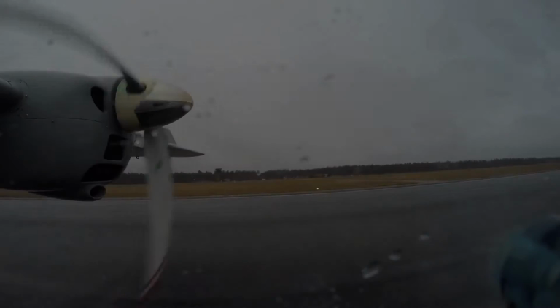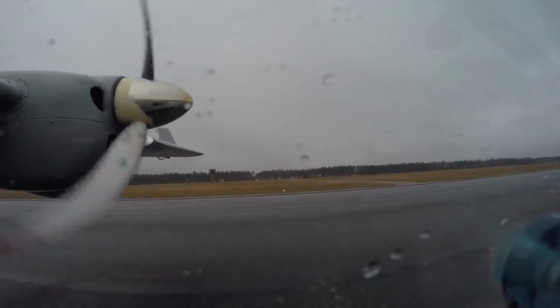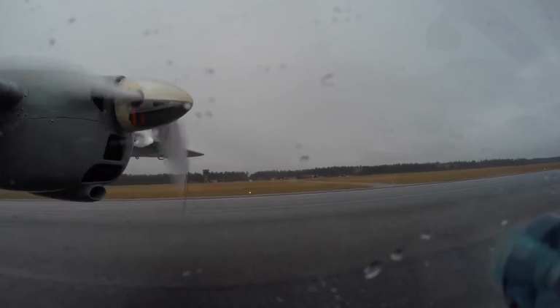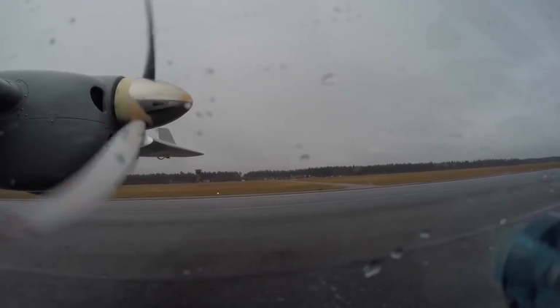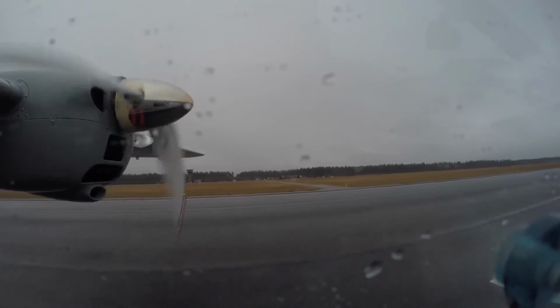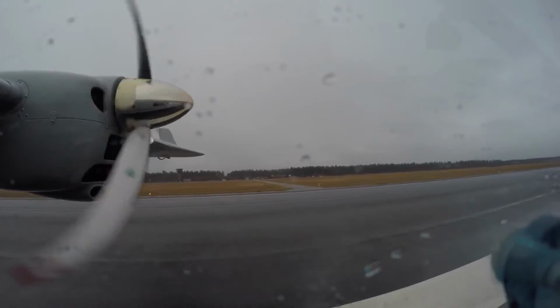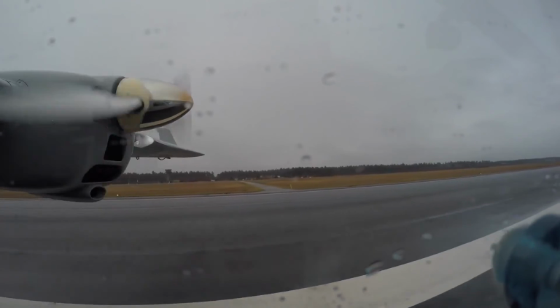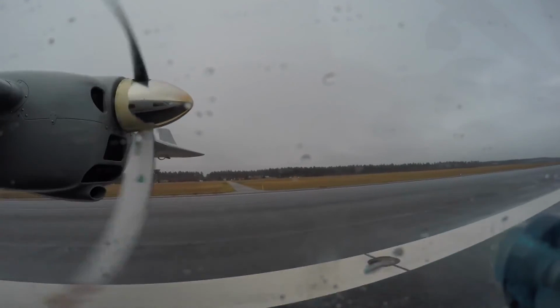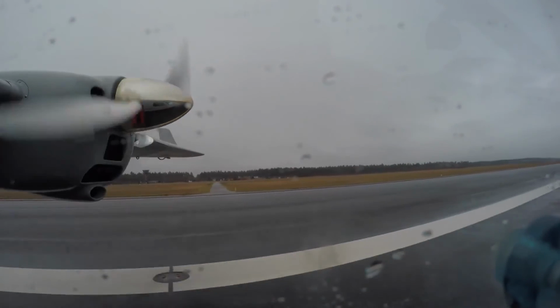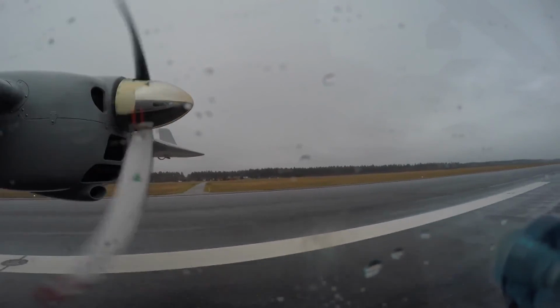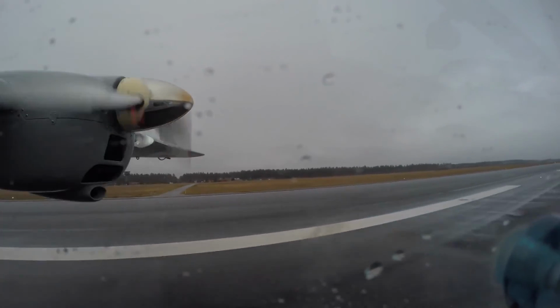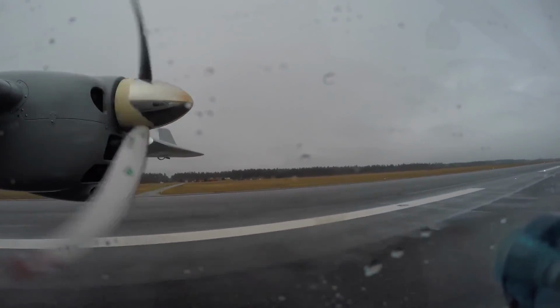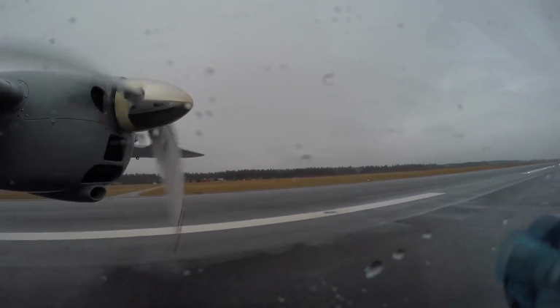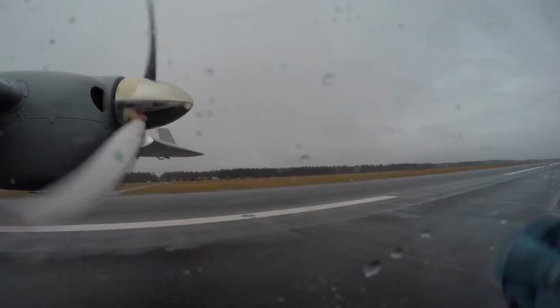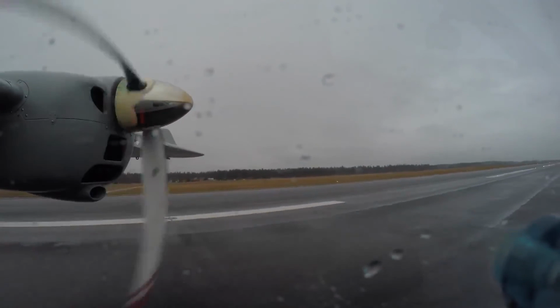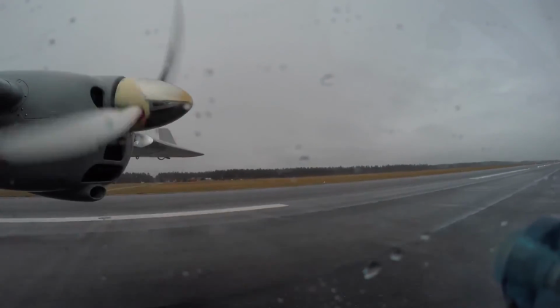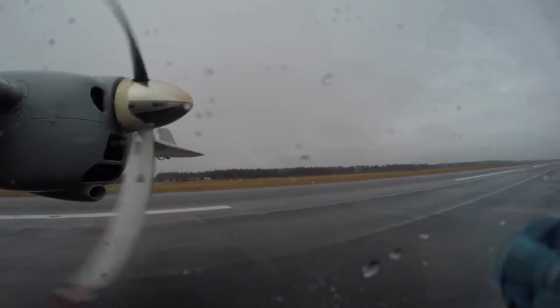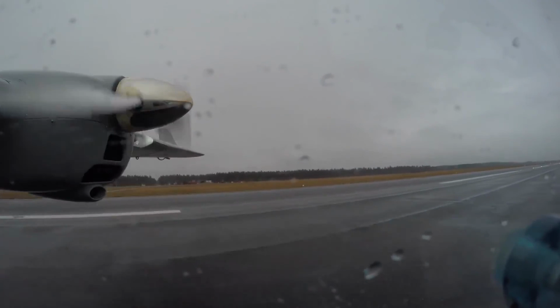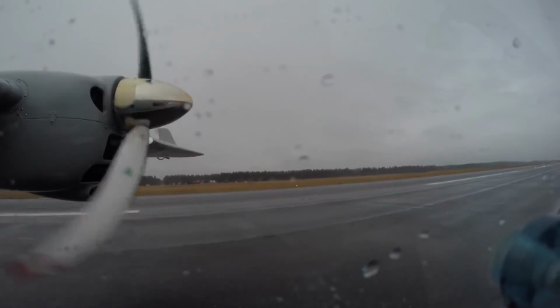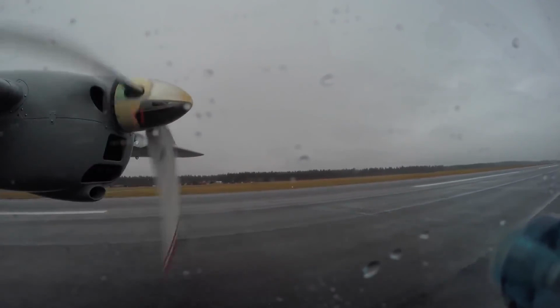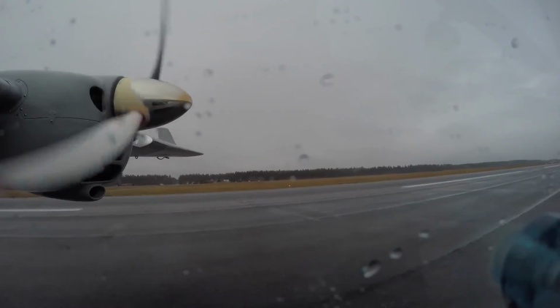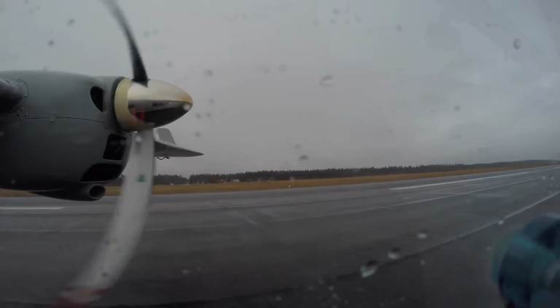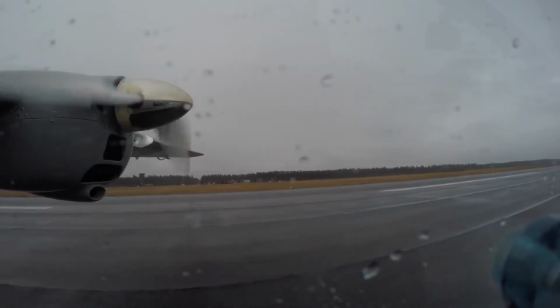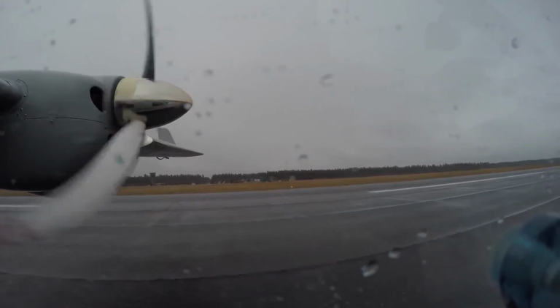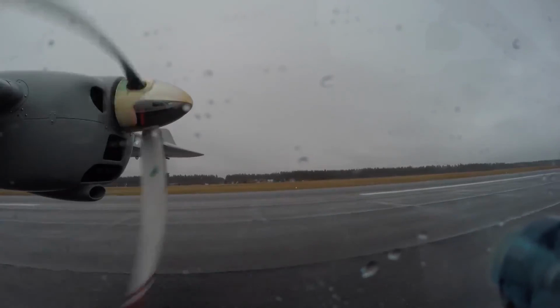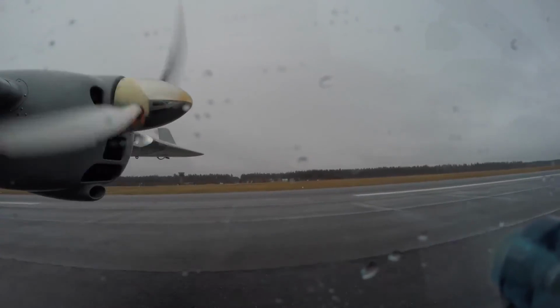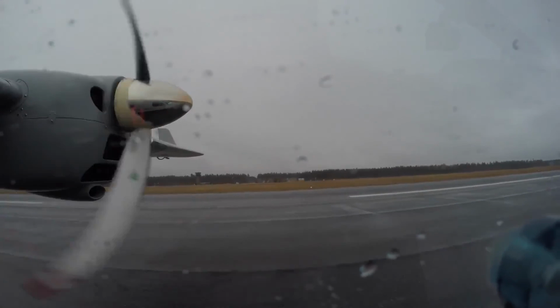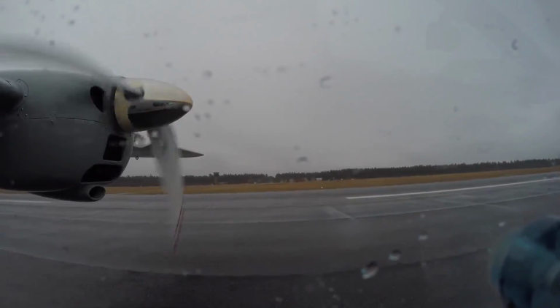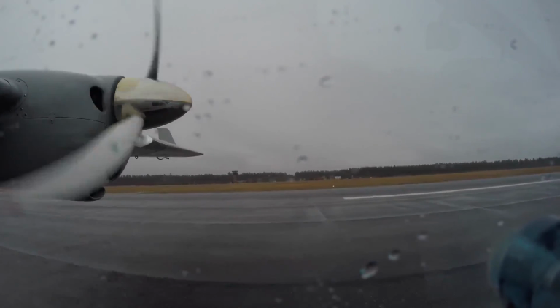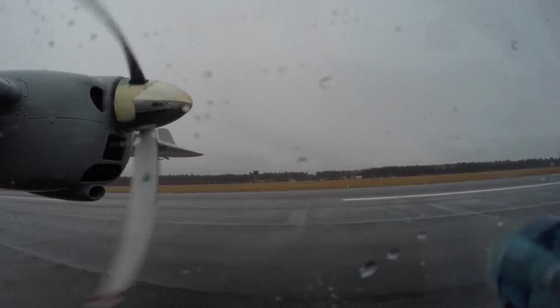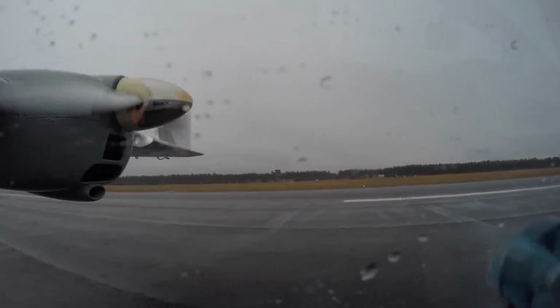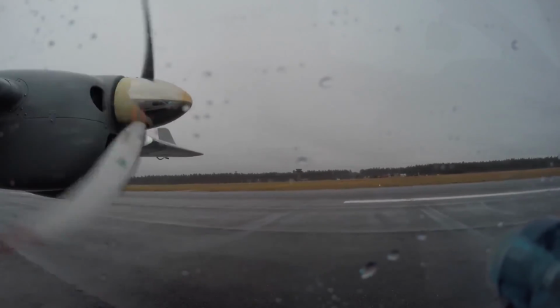Jeep Earth 232 Delta, landing 3 Echo 2, backtrack and echo, cross runway 28 Left for parking. Backtrack and echo, cross runway 28 Left for parking, Jeep Earth 232 Delta.